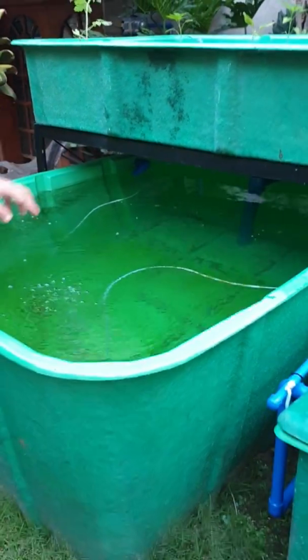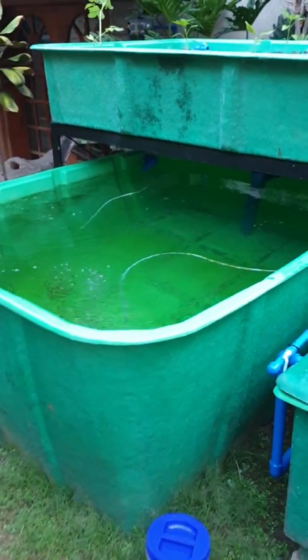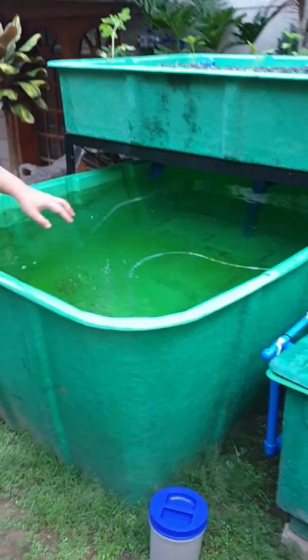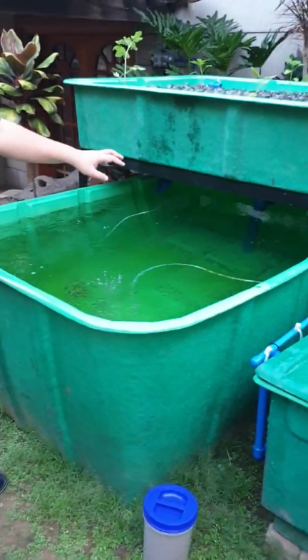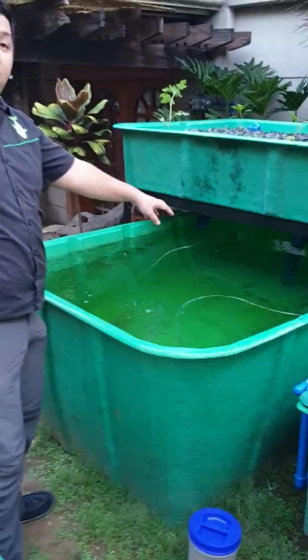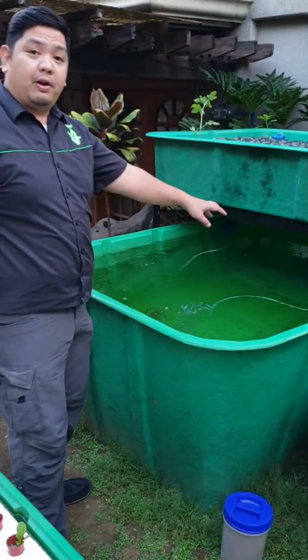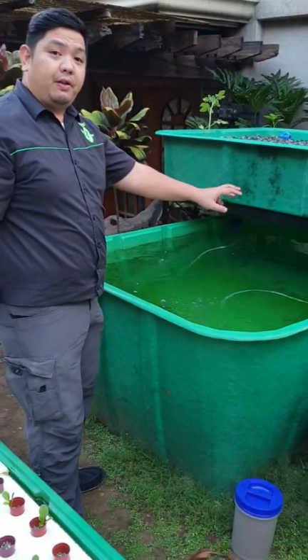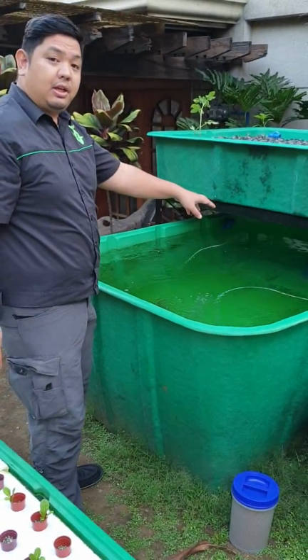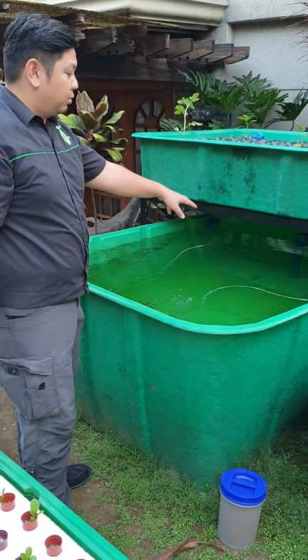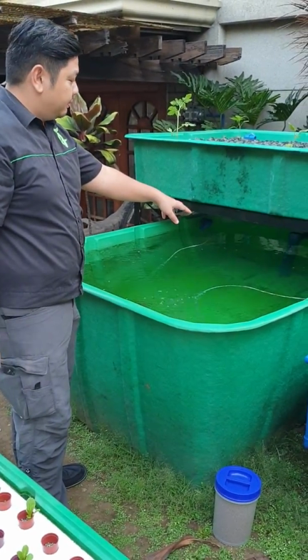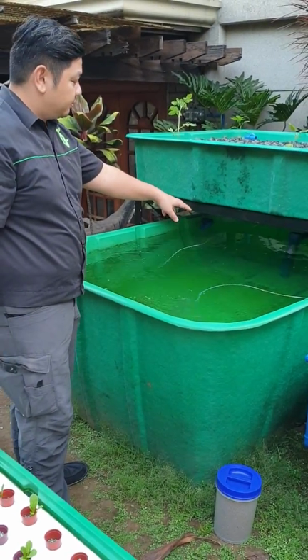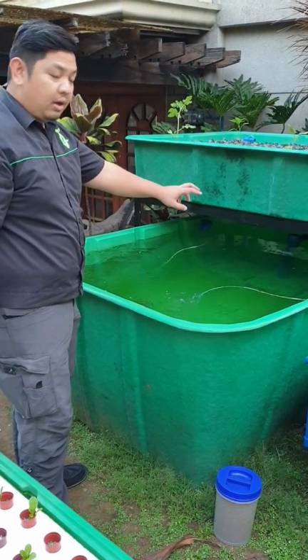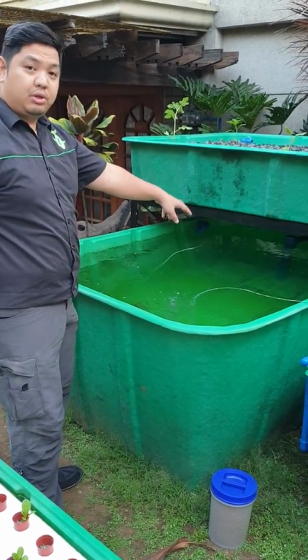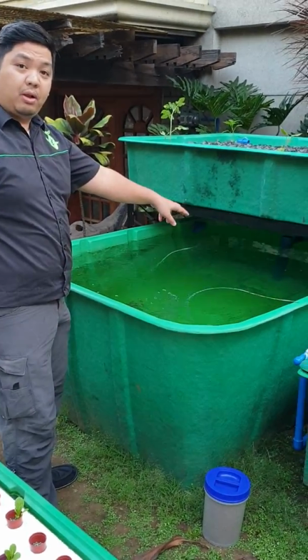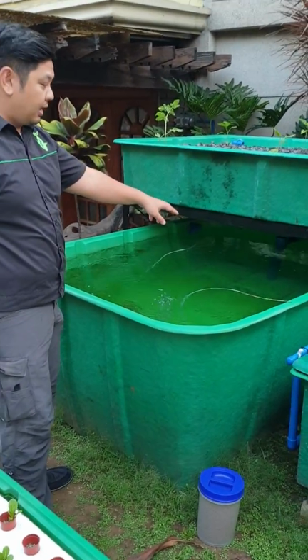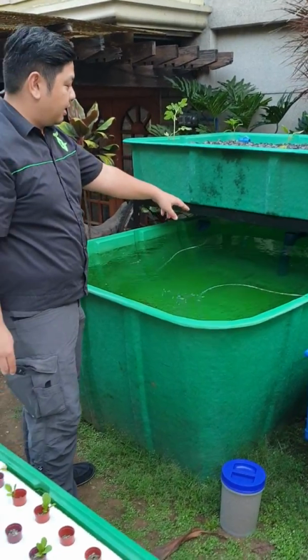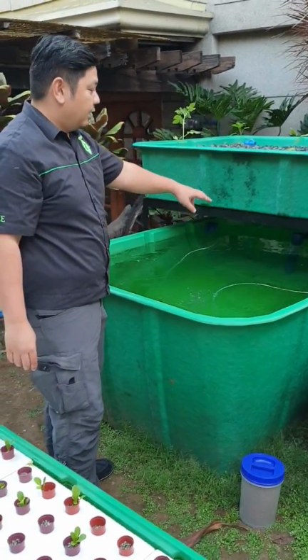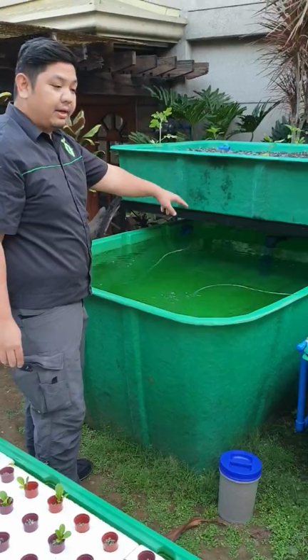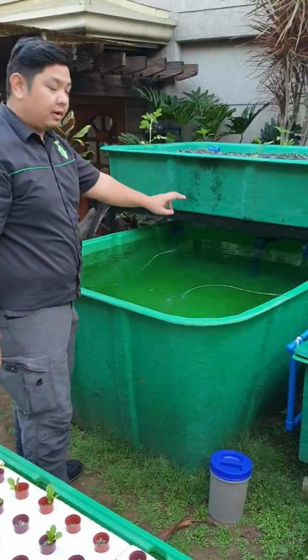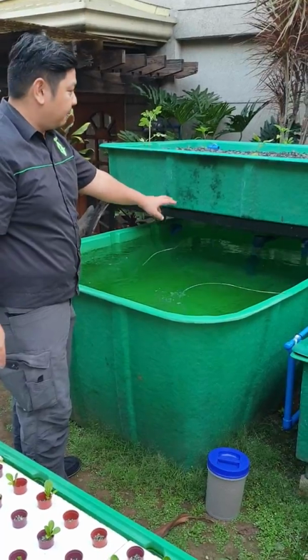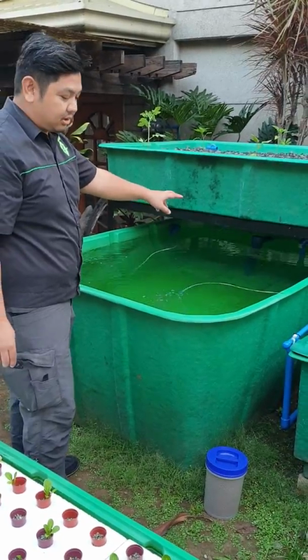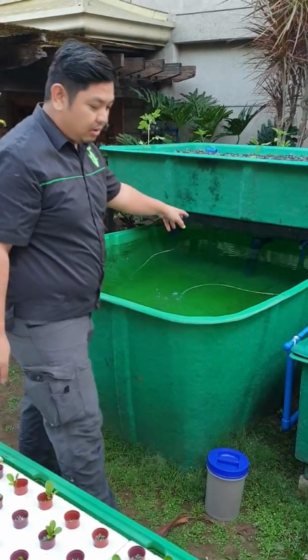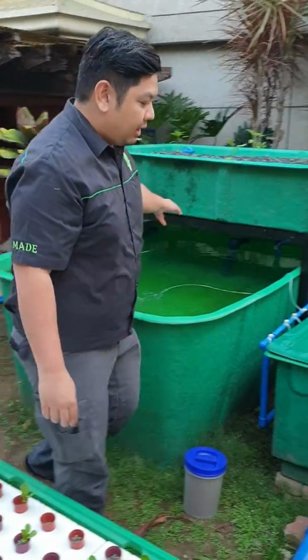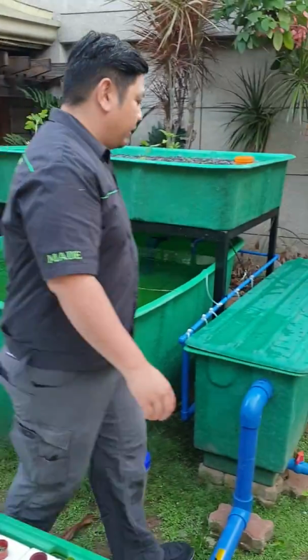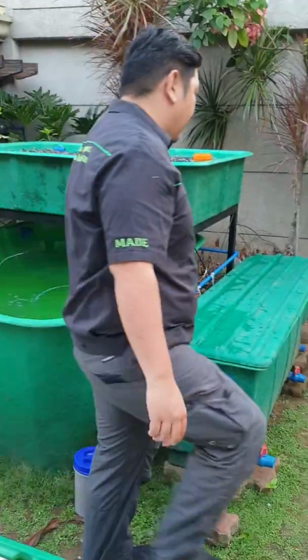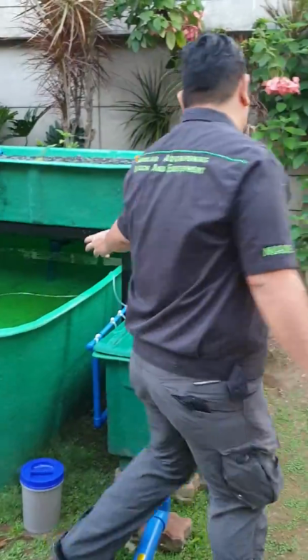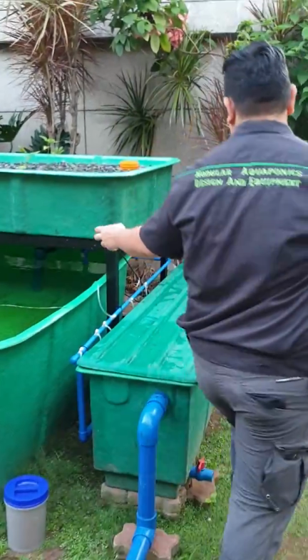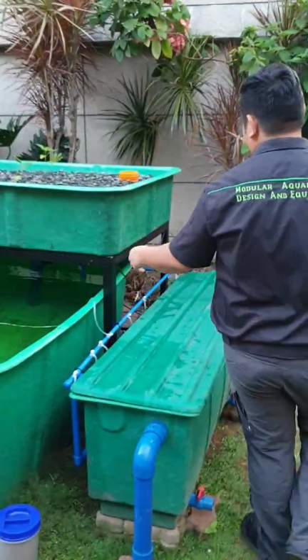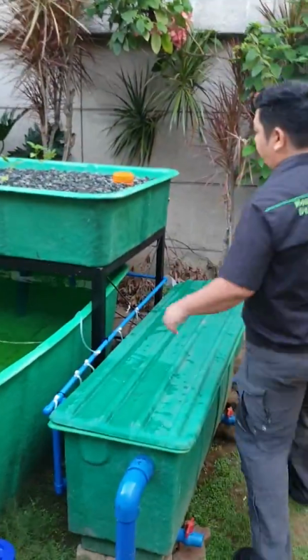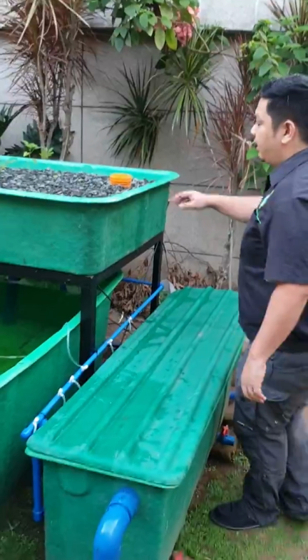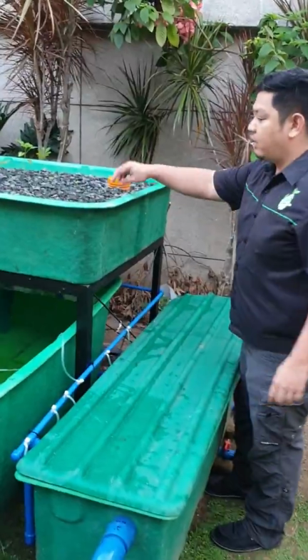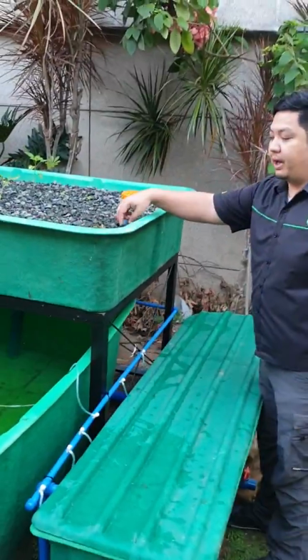The tilapia will convert the feeds into usable nitrates for the plants. Here we have our gravel grow bed.